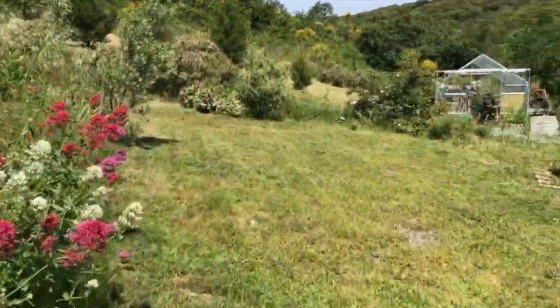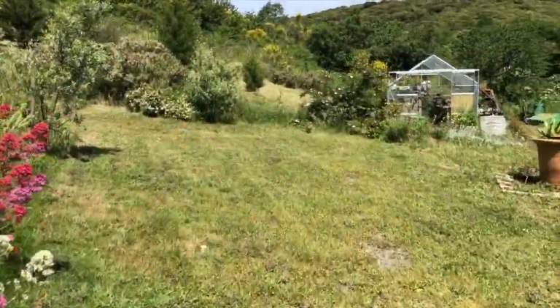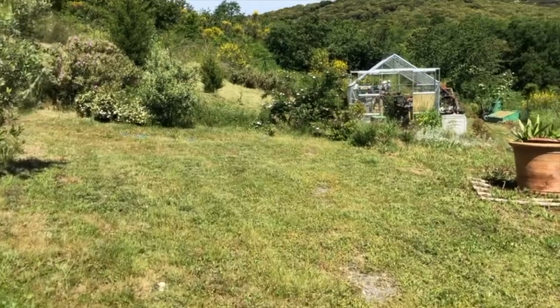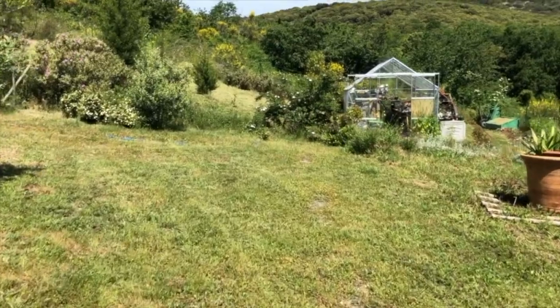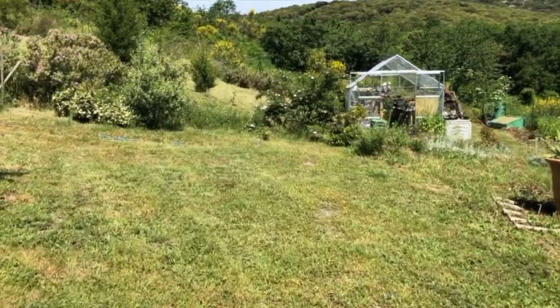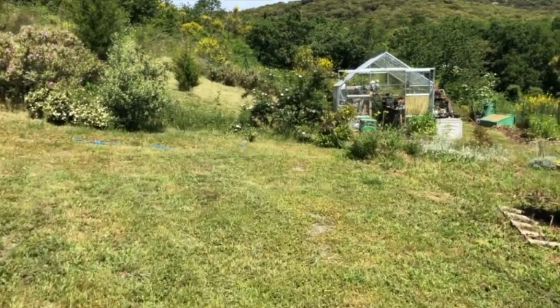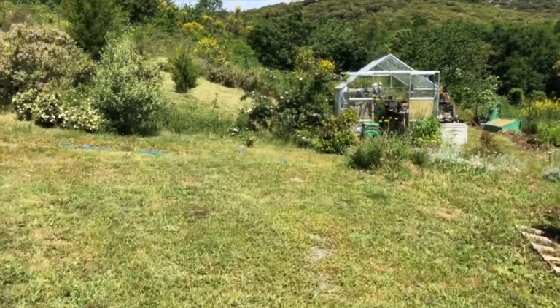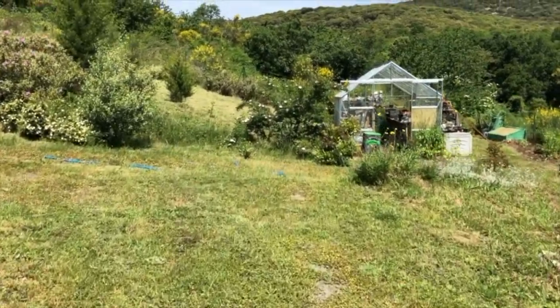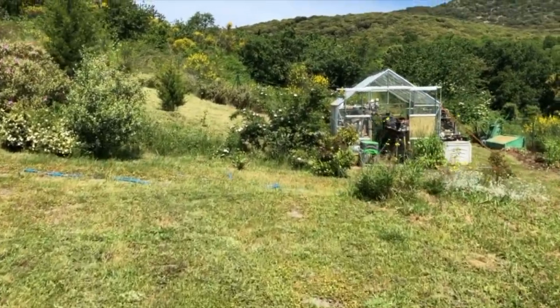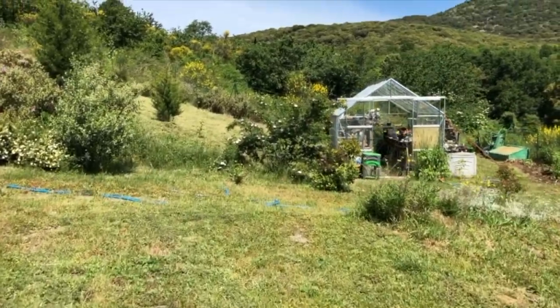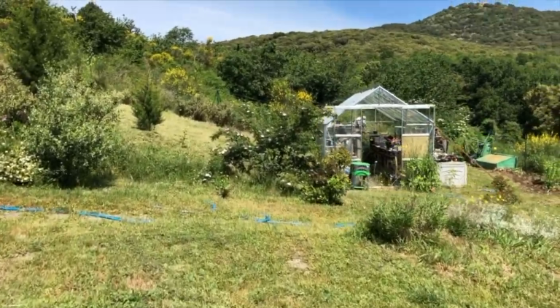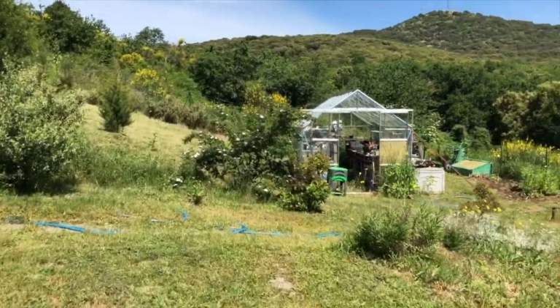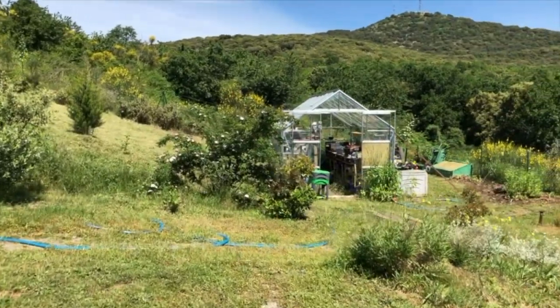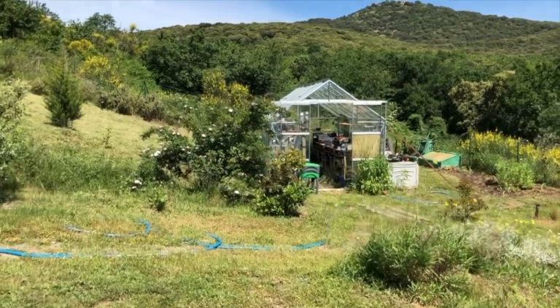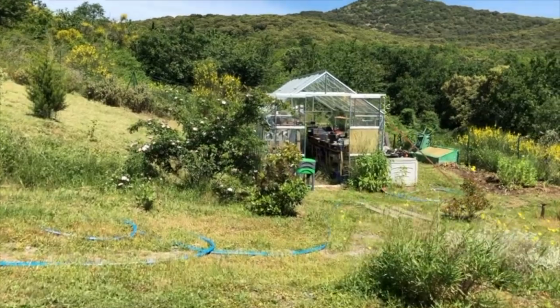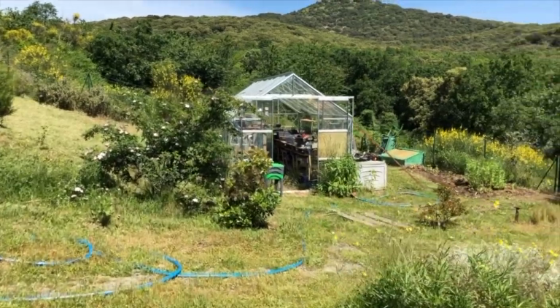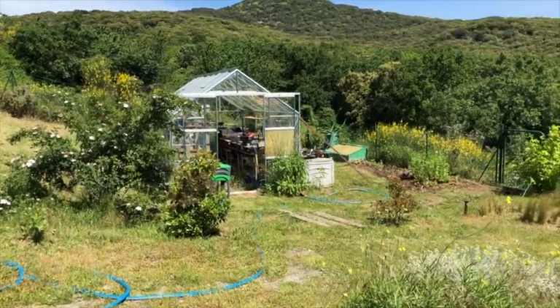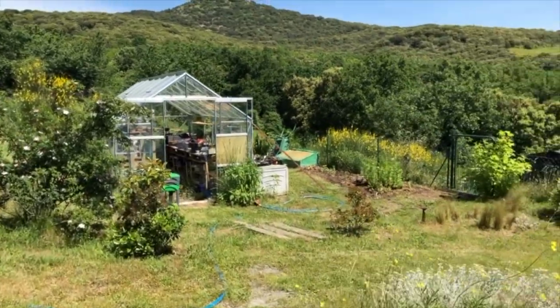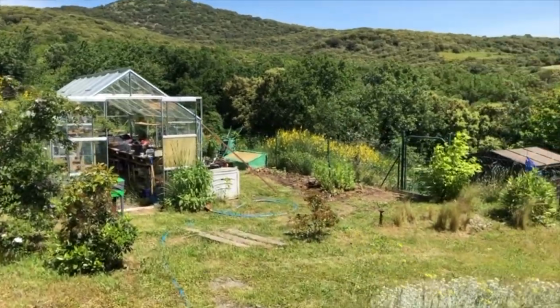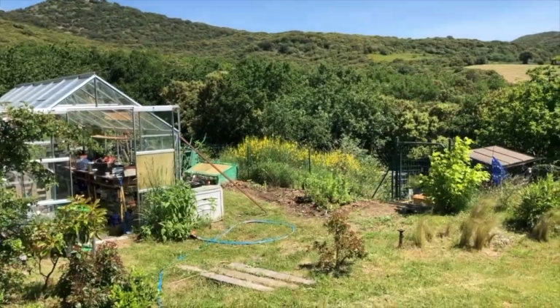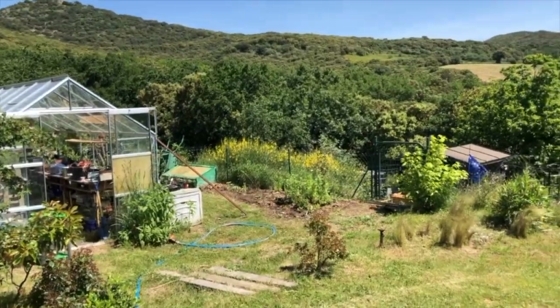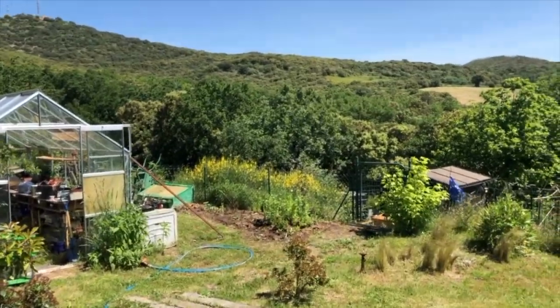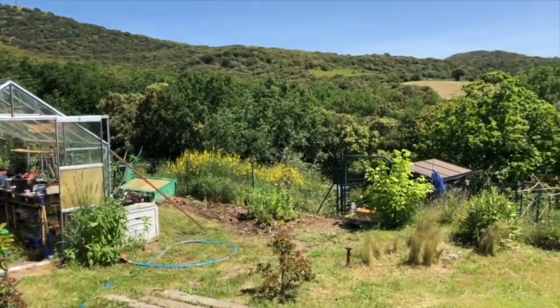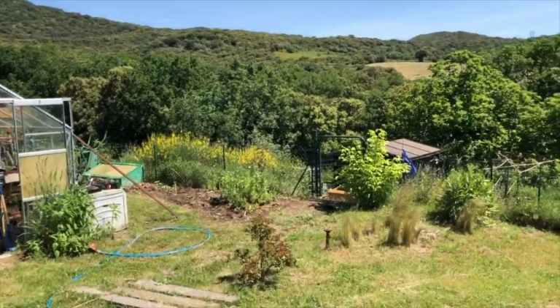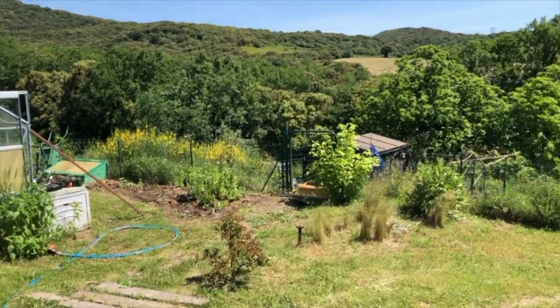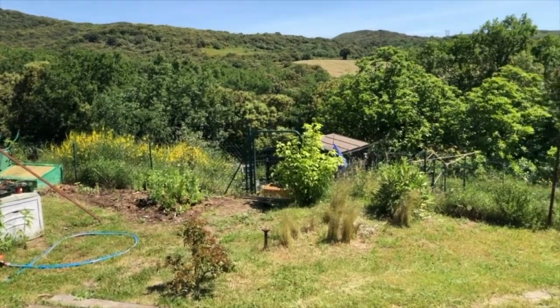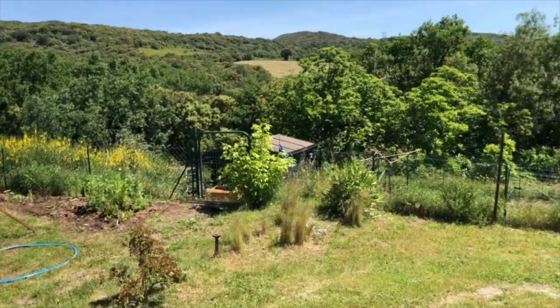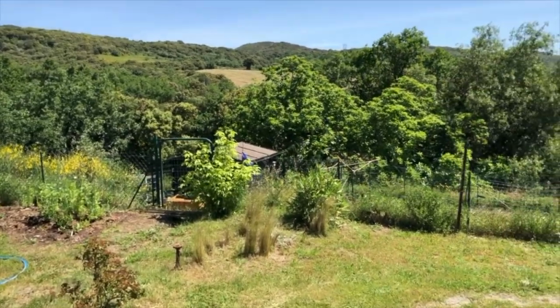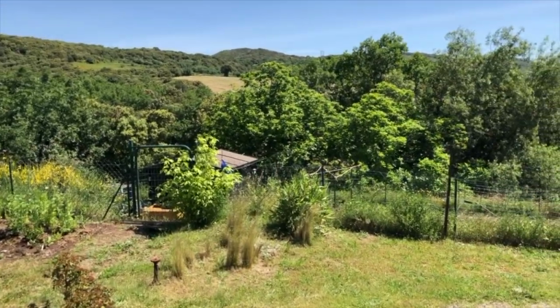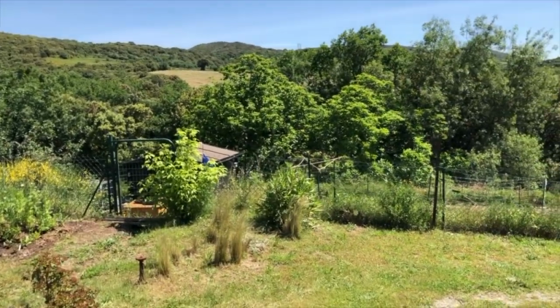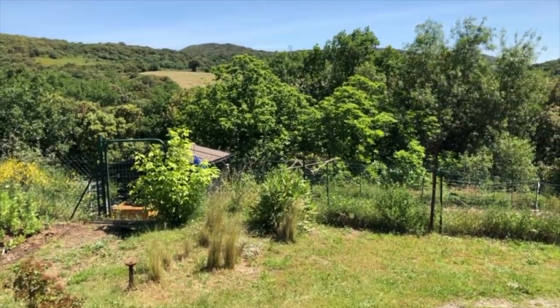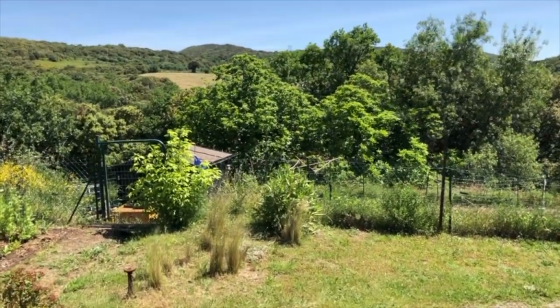What we are gifted is obviously a great big space, which is lovely — this is an acre. We're in a small hamlet that's part of the commune of Fougere.